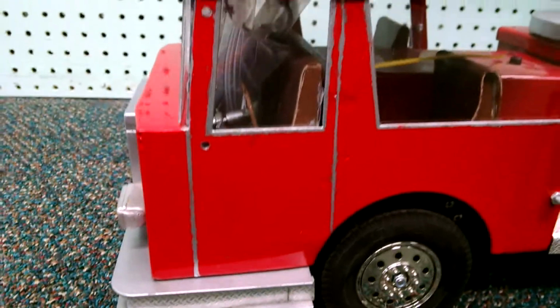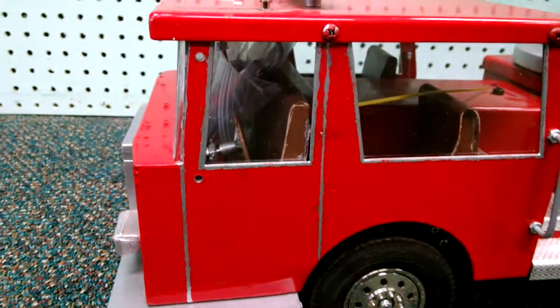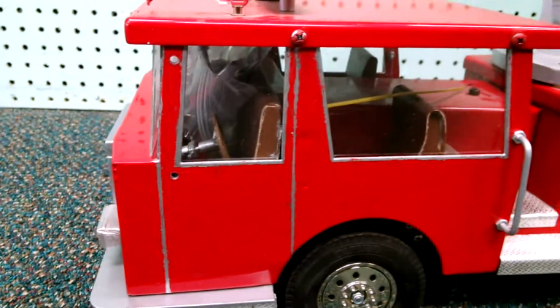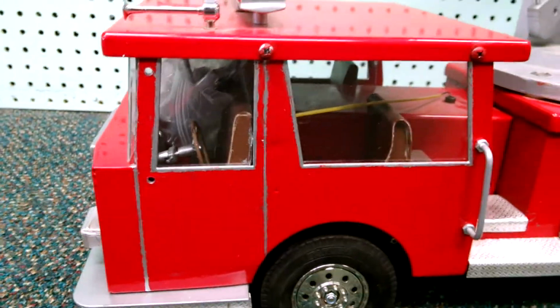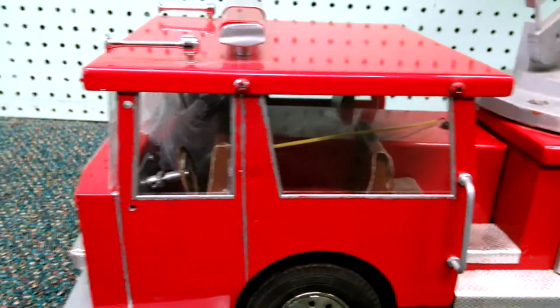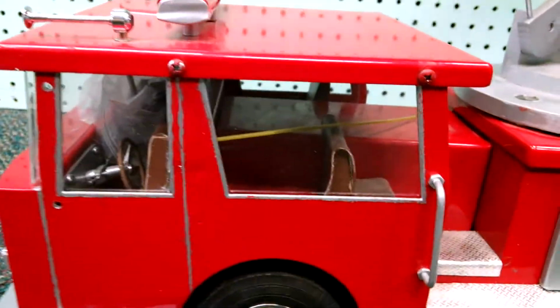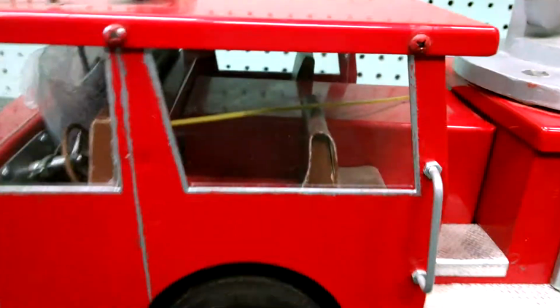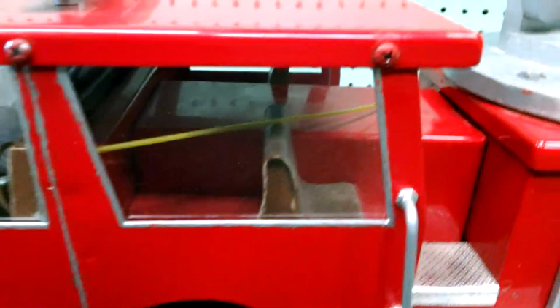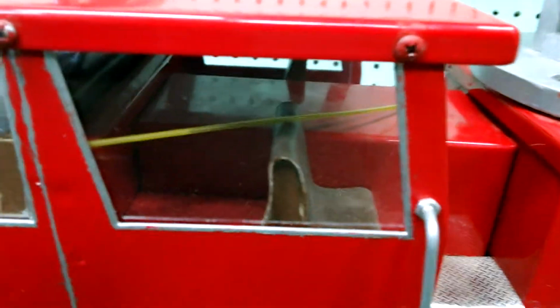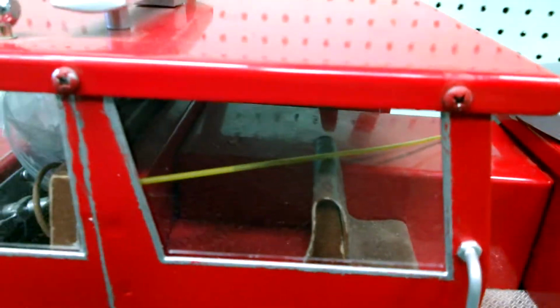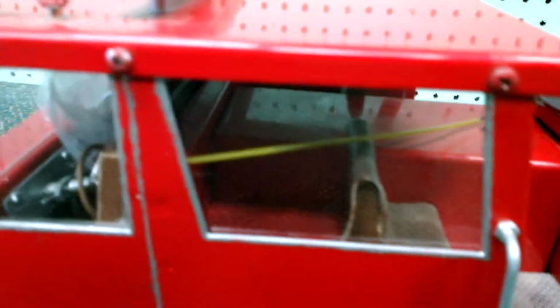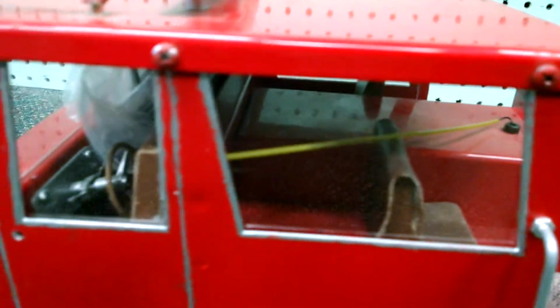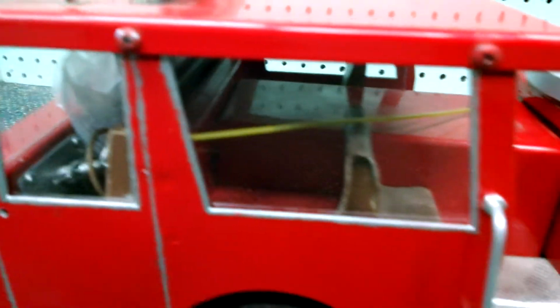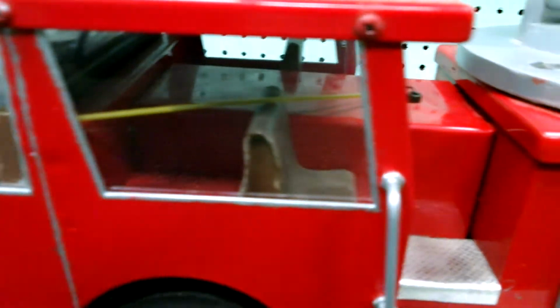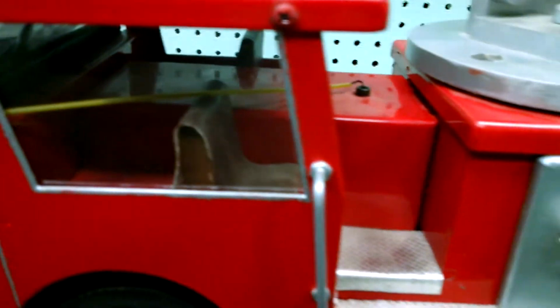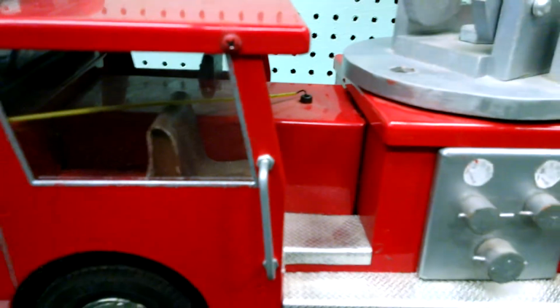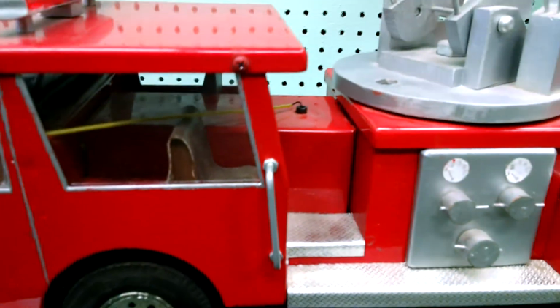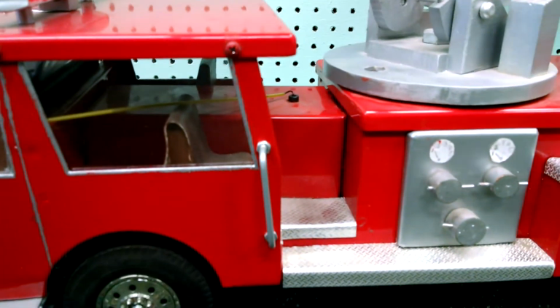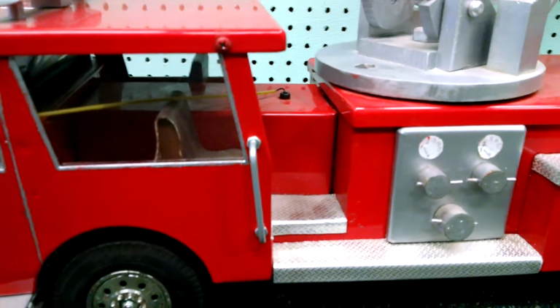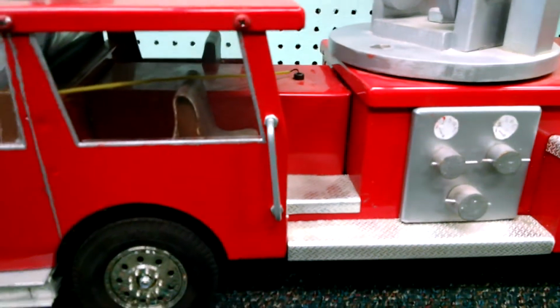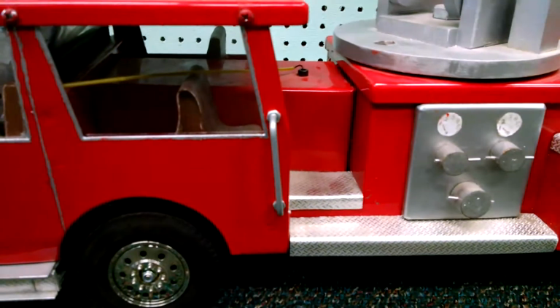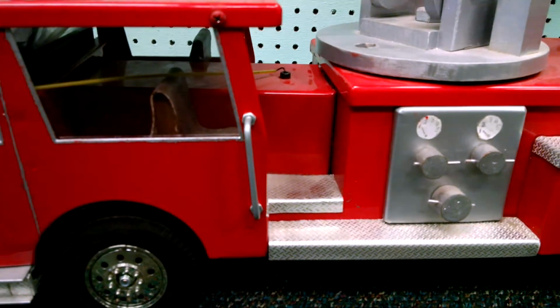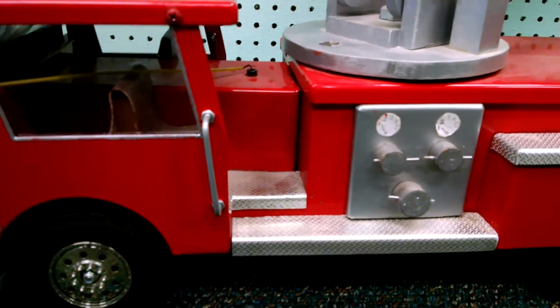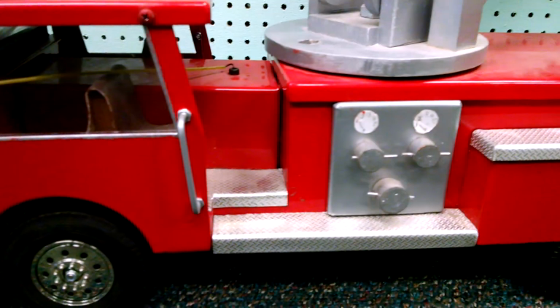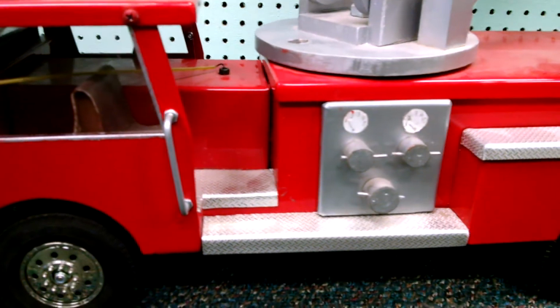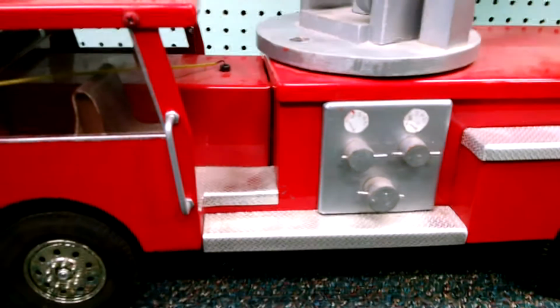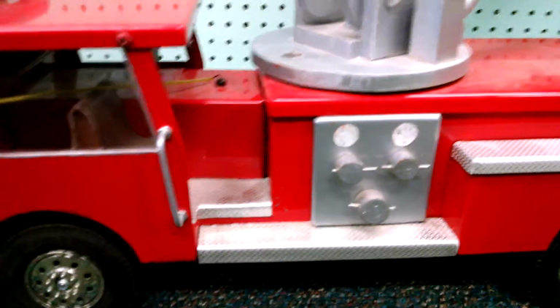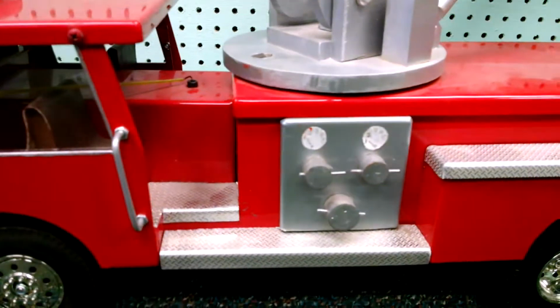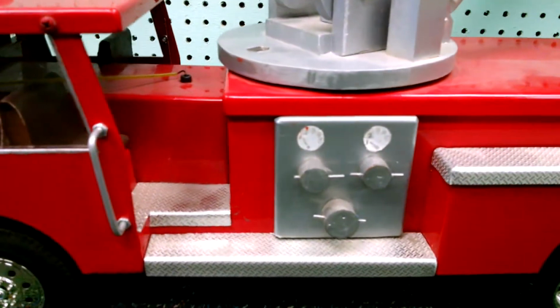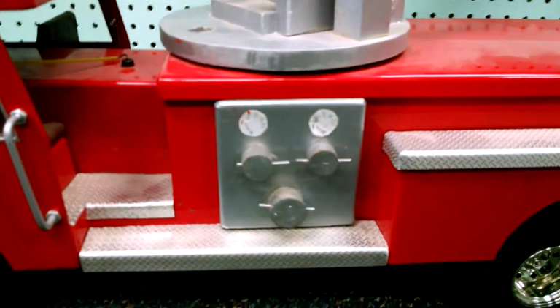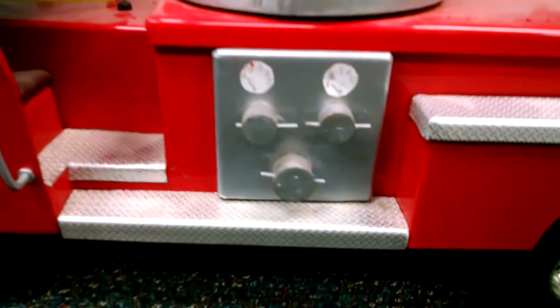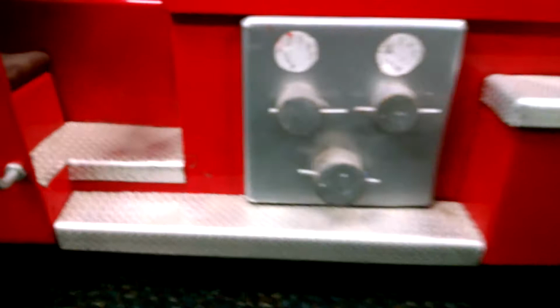It does have nice seats on the inside. We may add Scott packs to it, and of course we're going to add some halogen bars and various tools.